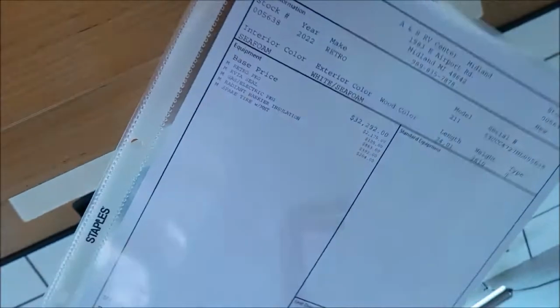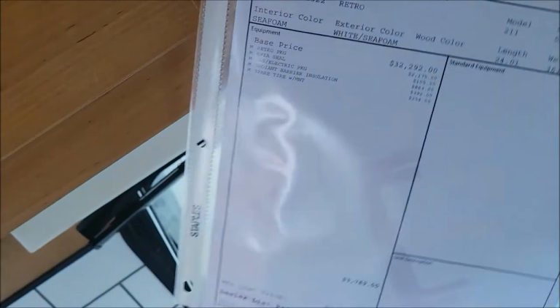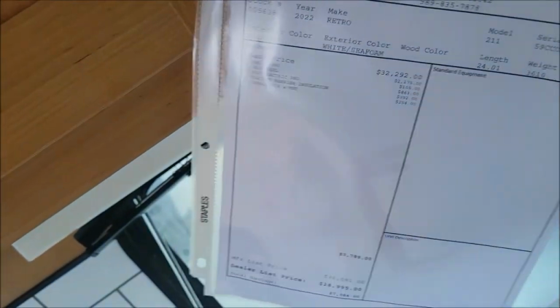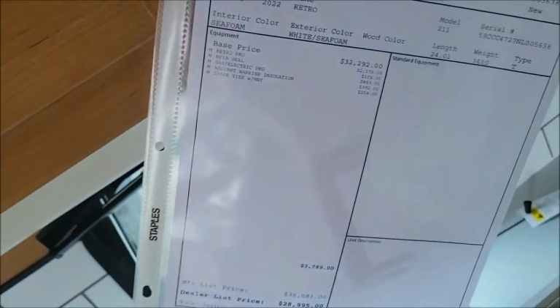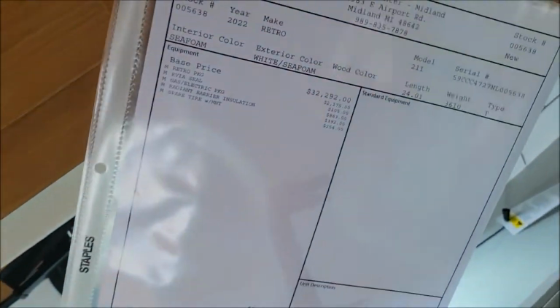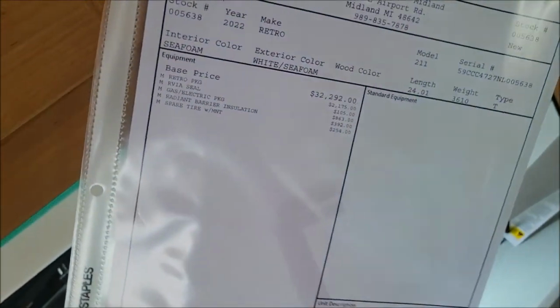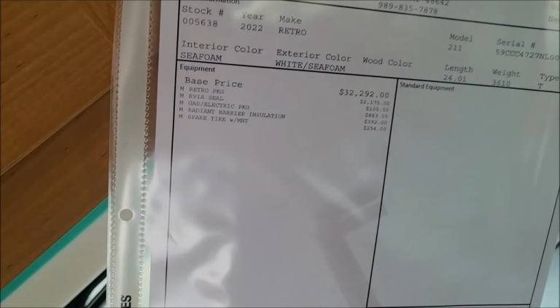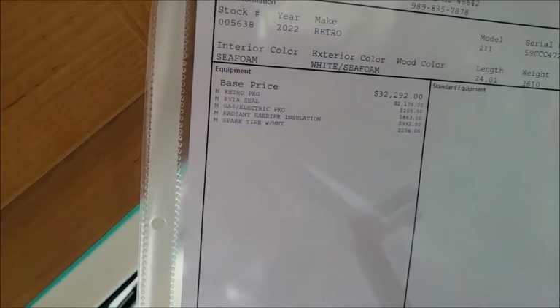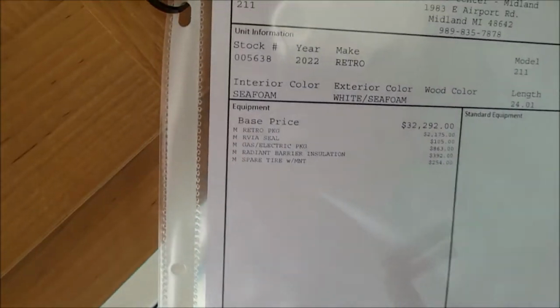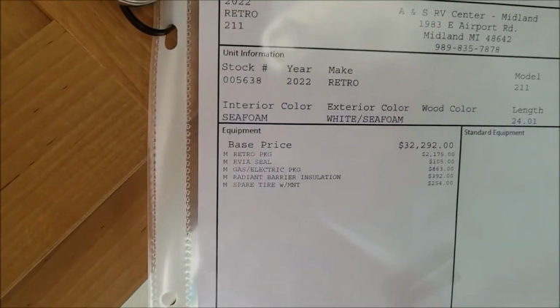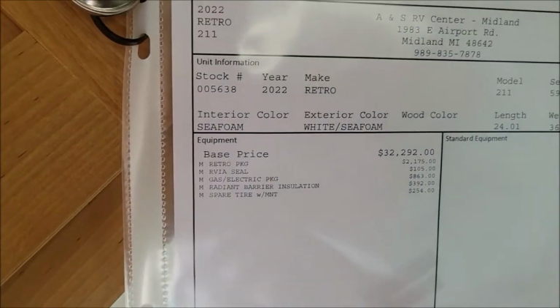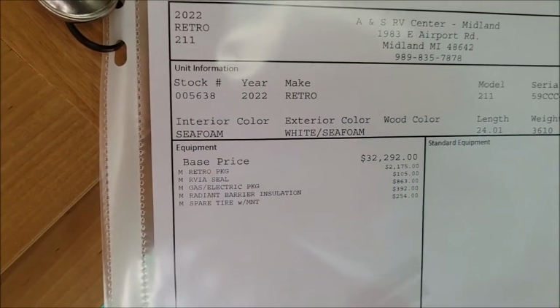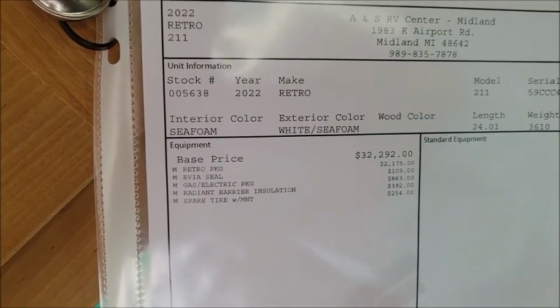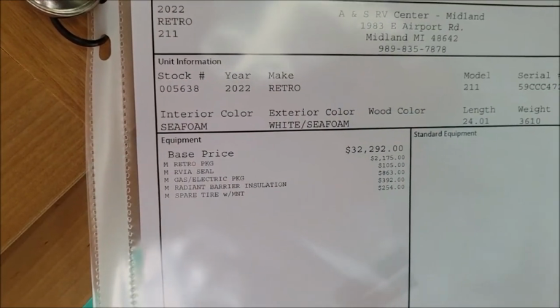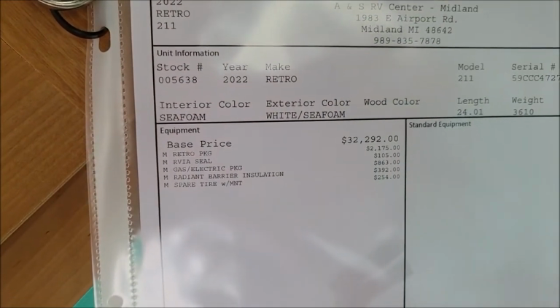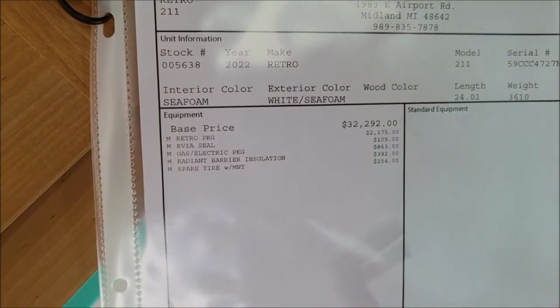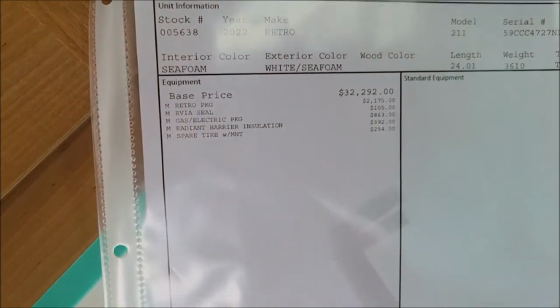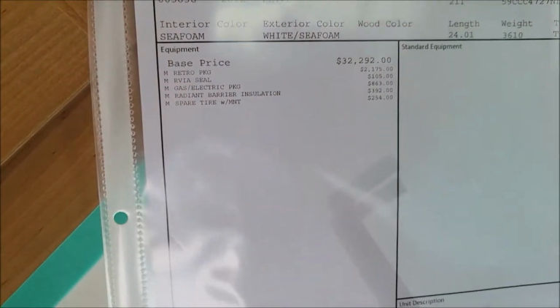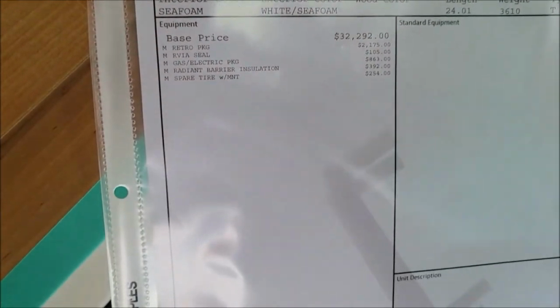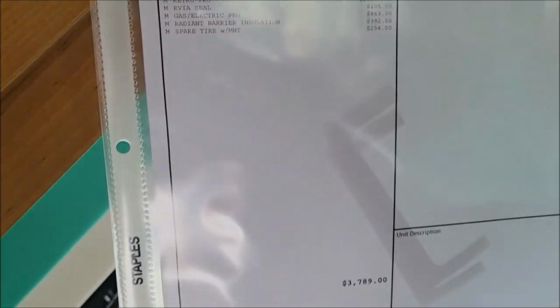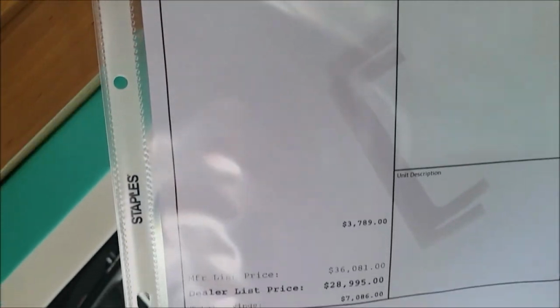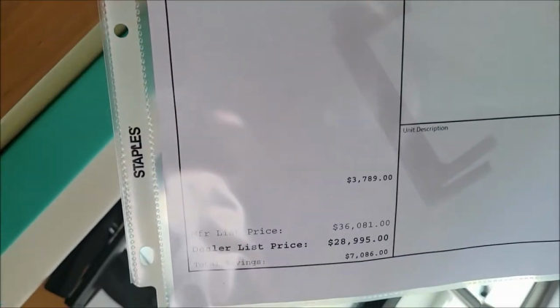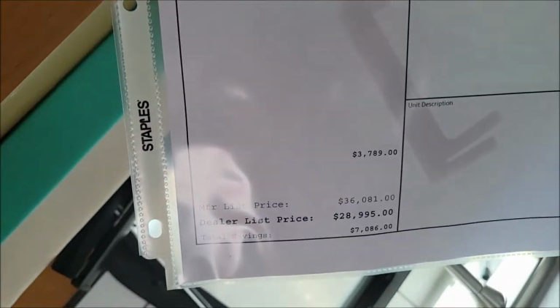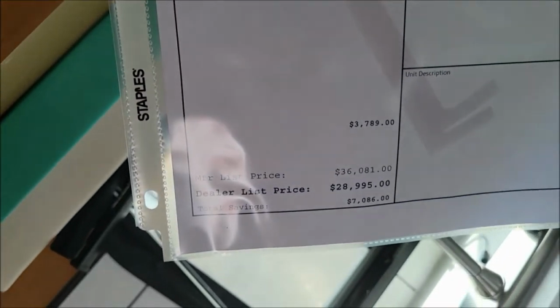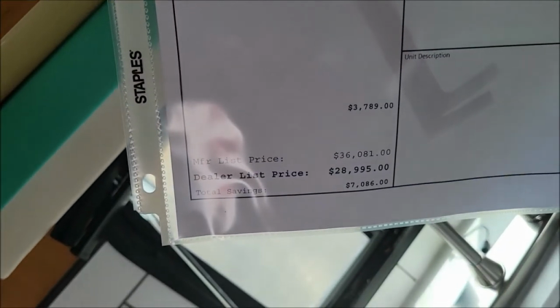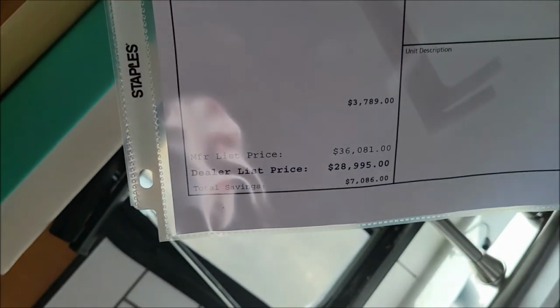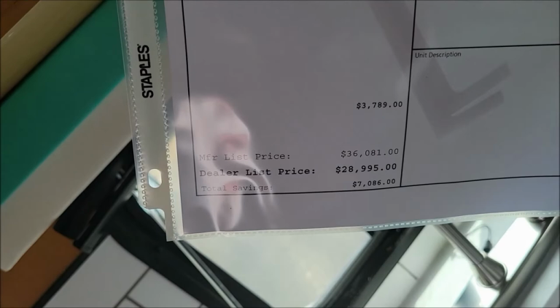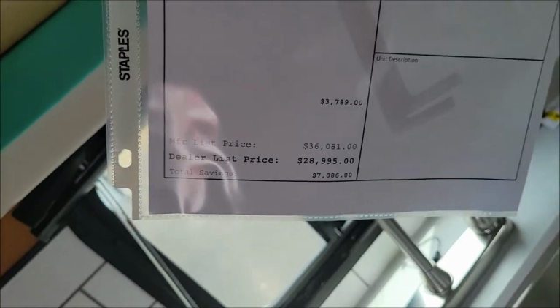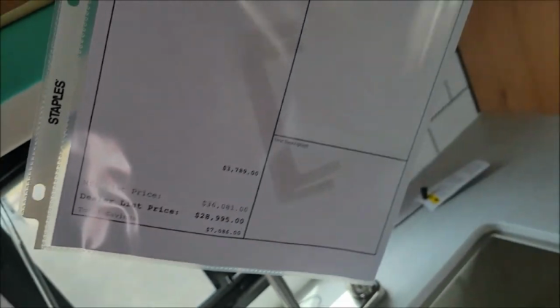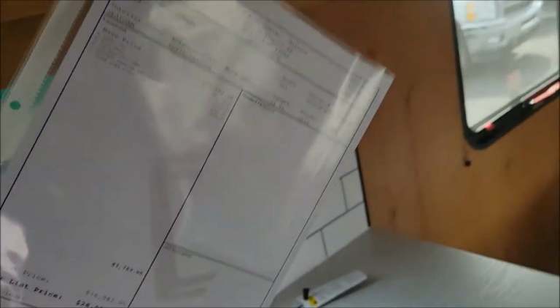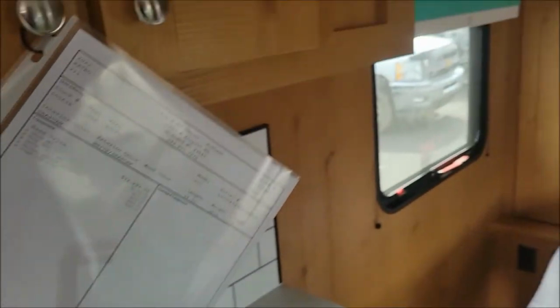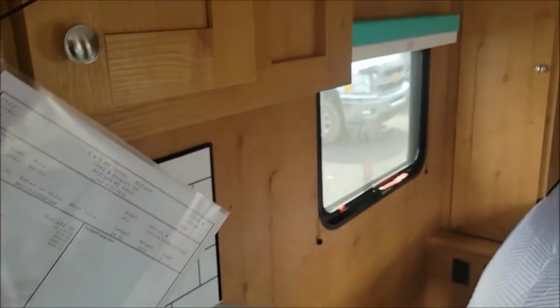Let me show you the window sticker for this. It shows you how it's ordered, what packages we ordered with it, and then our sale price there.